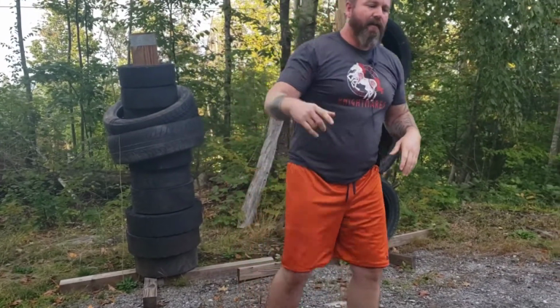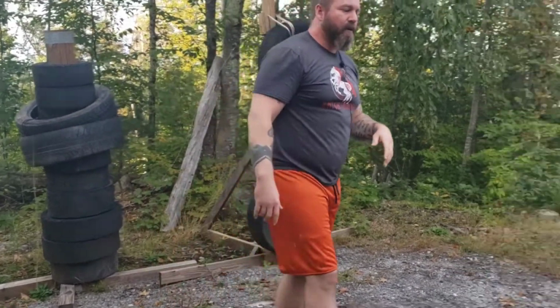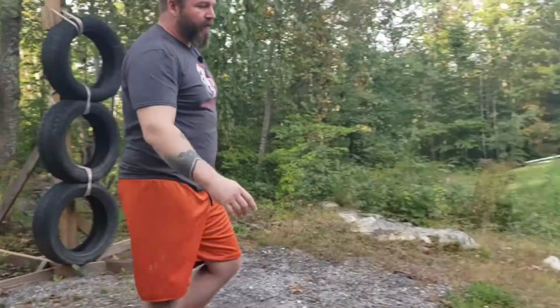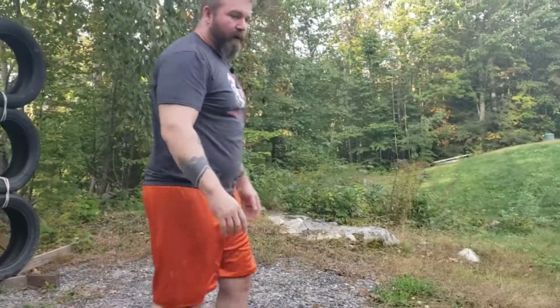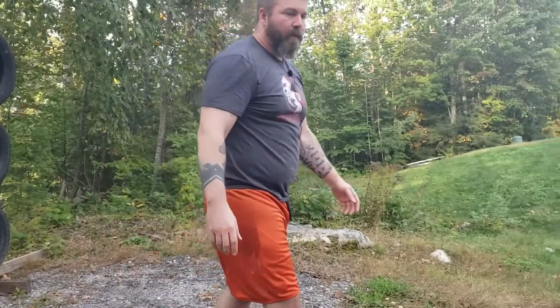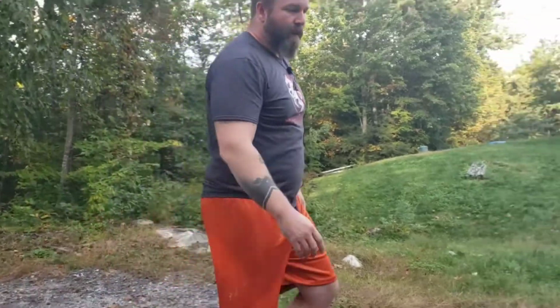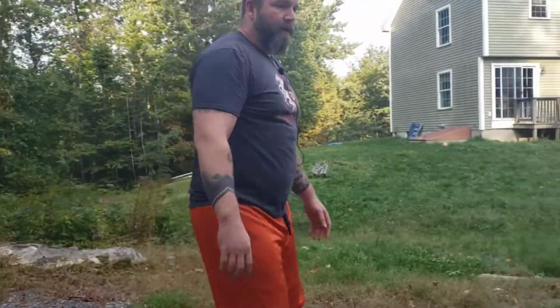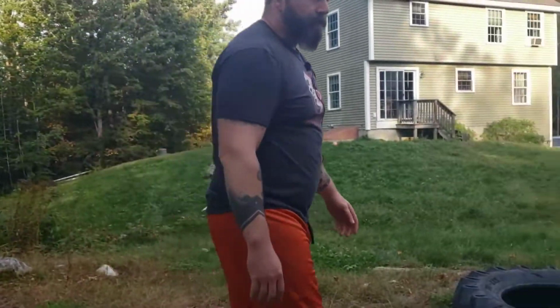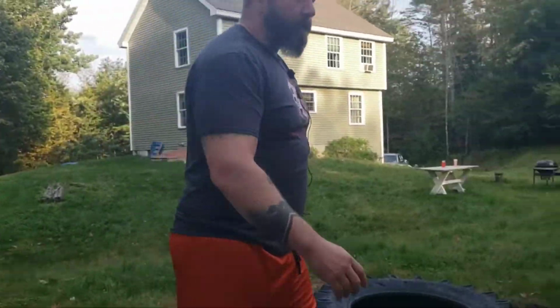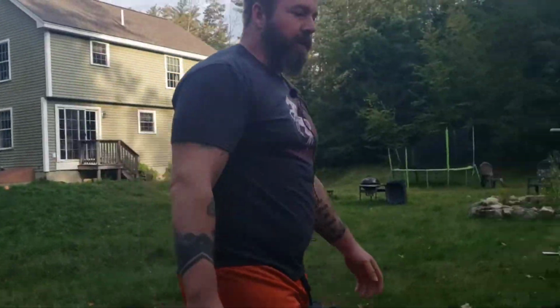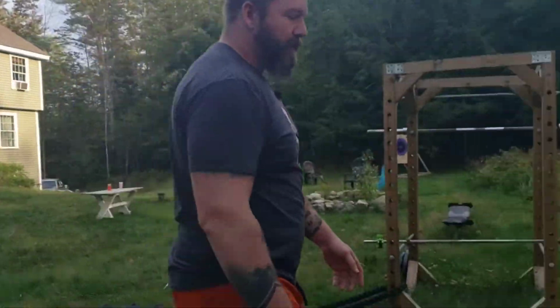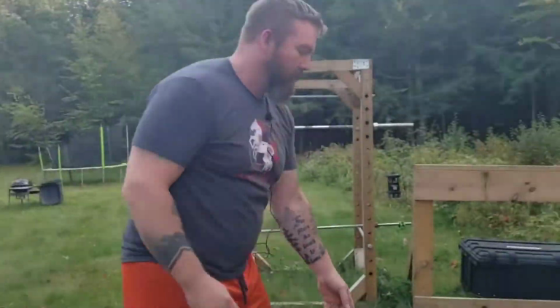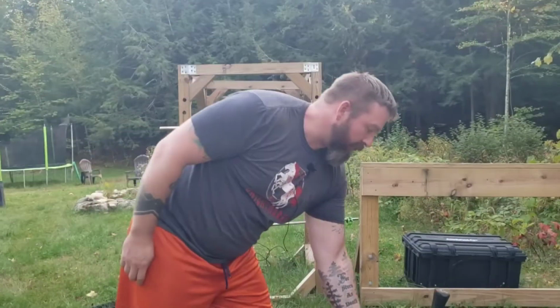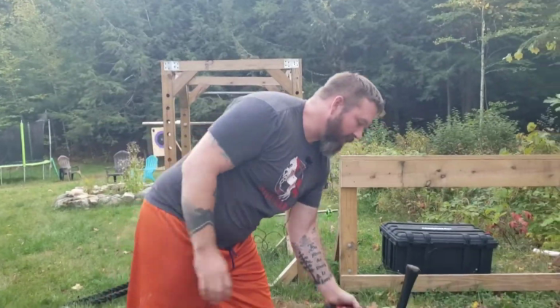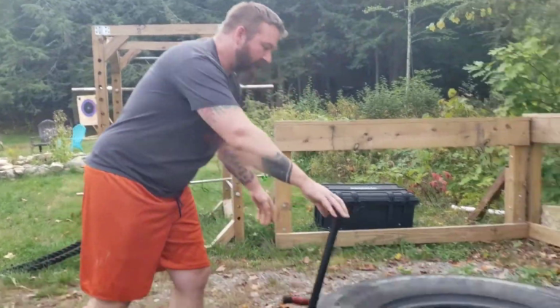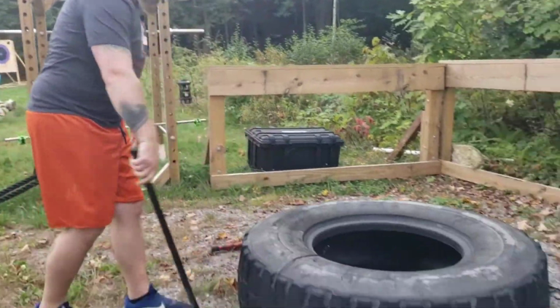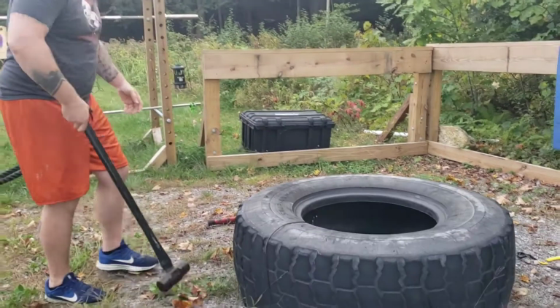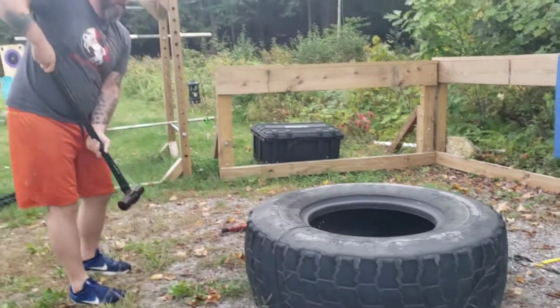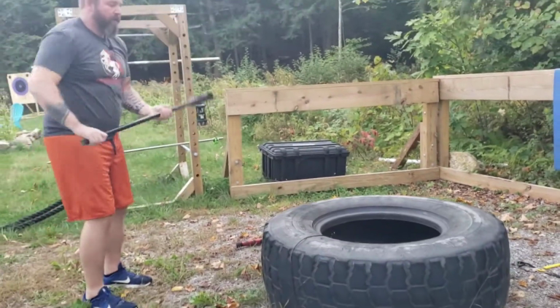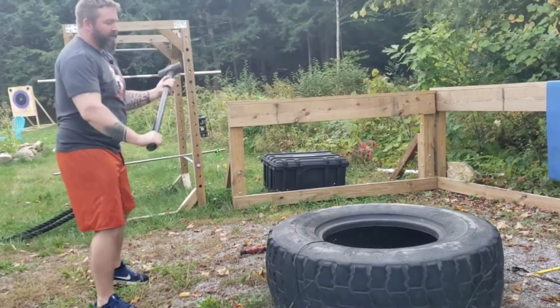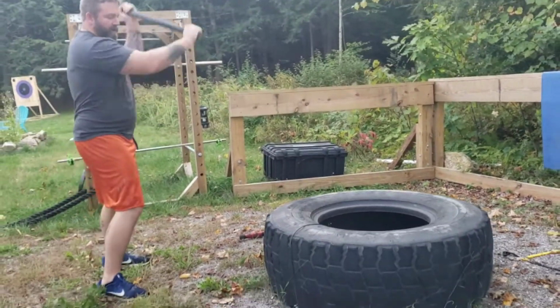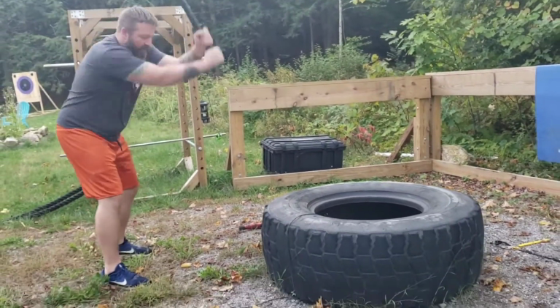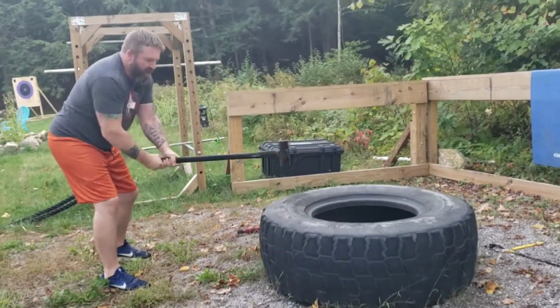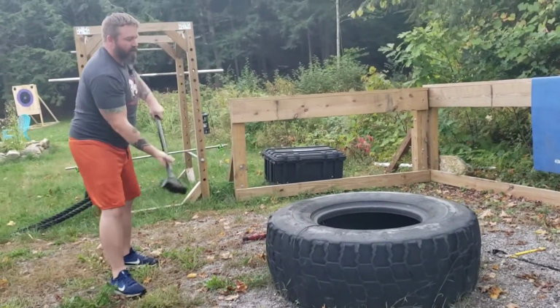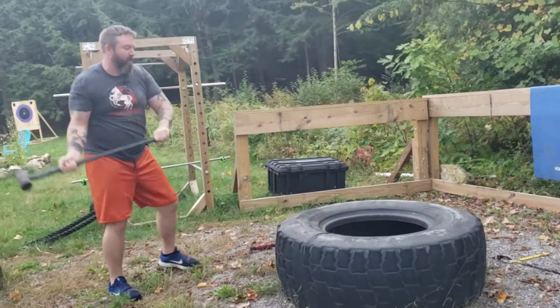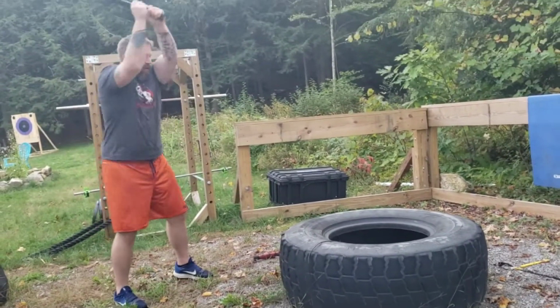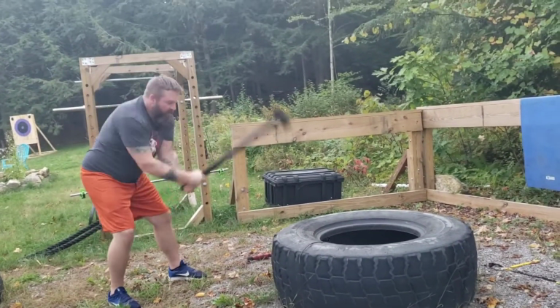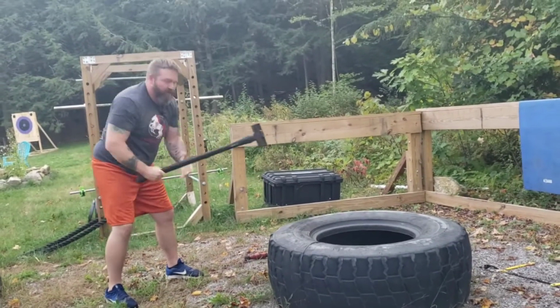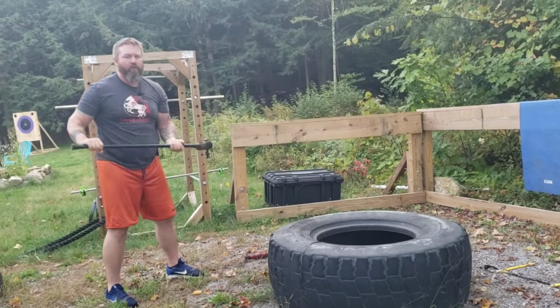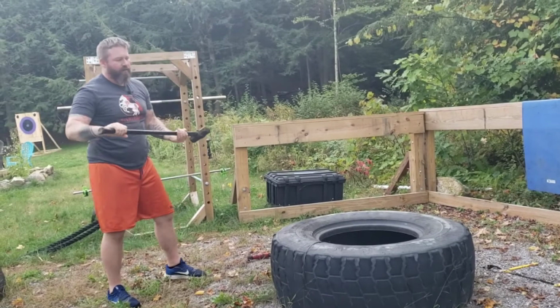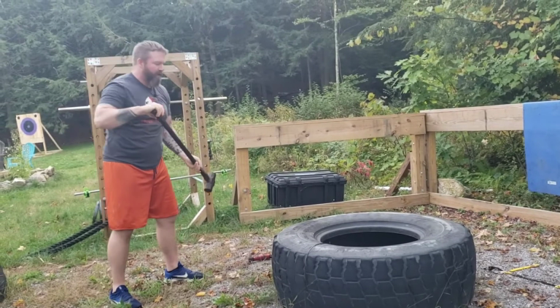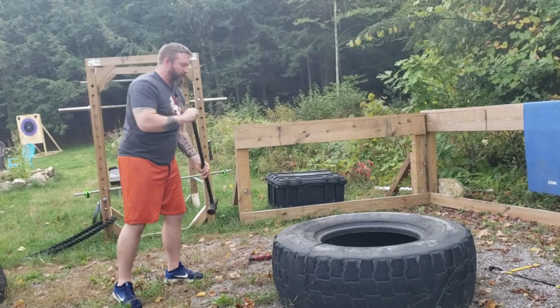After that, we transition over to the tire. We're going to do 10 sledgehammers in each arm, for a total of 20 sledgehammers.